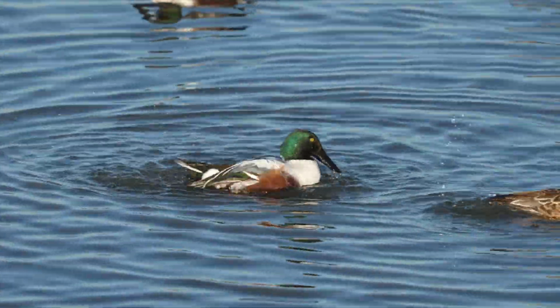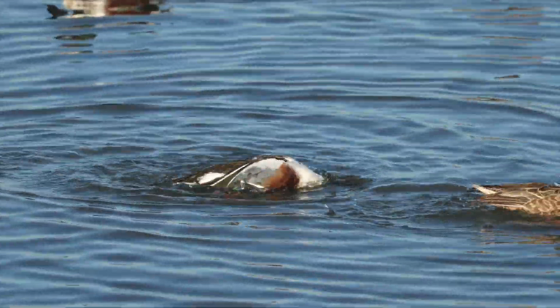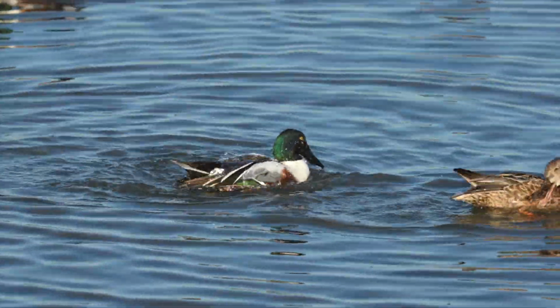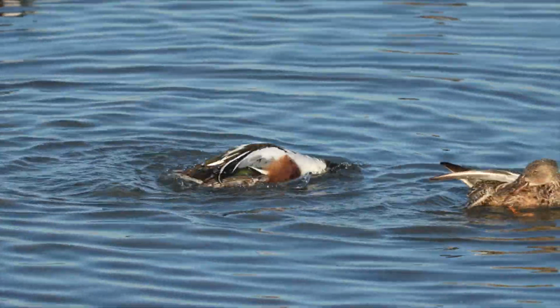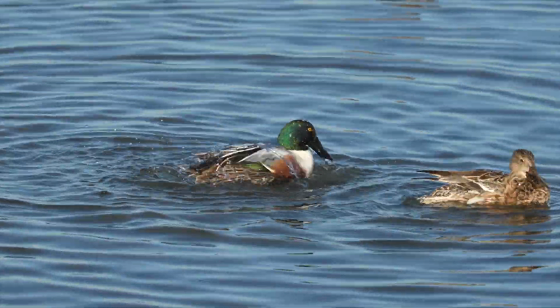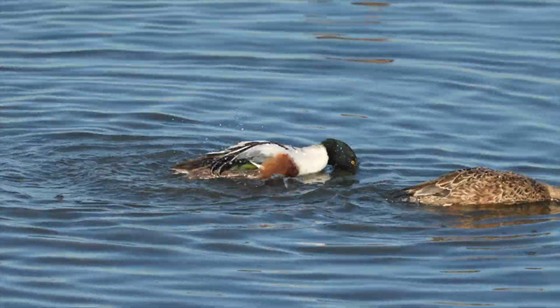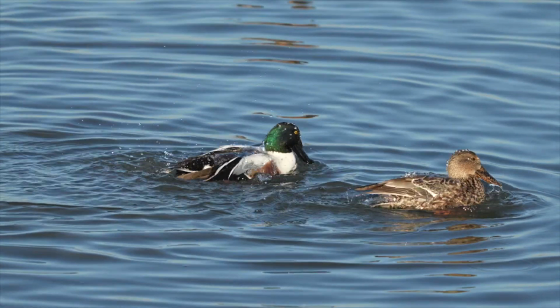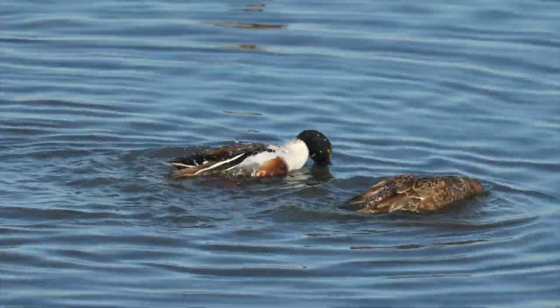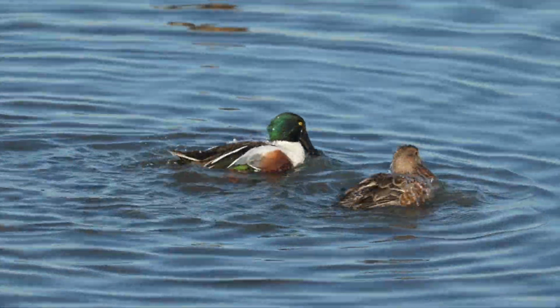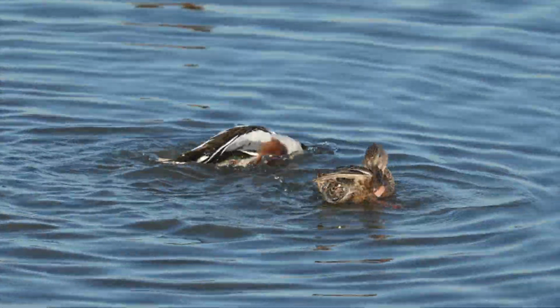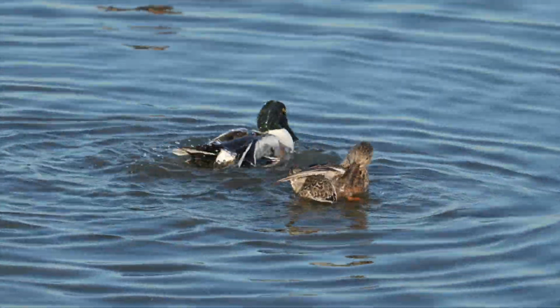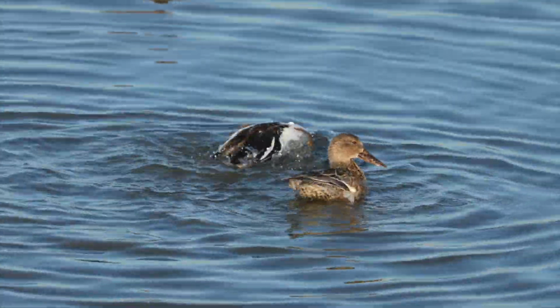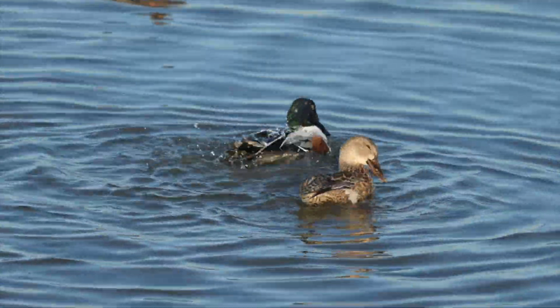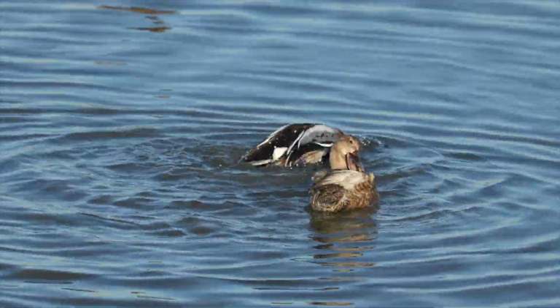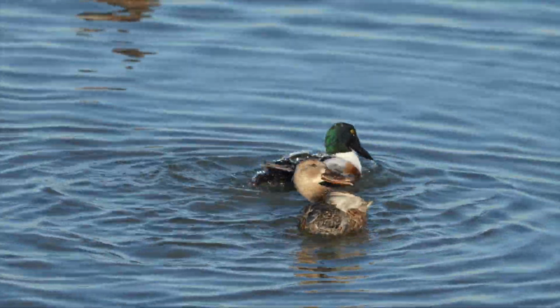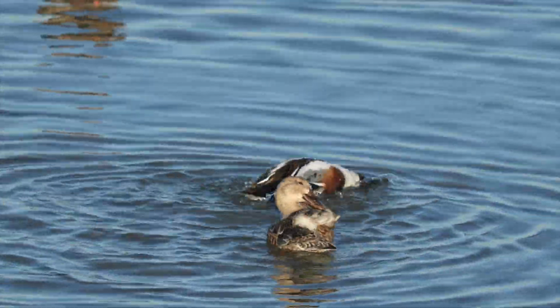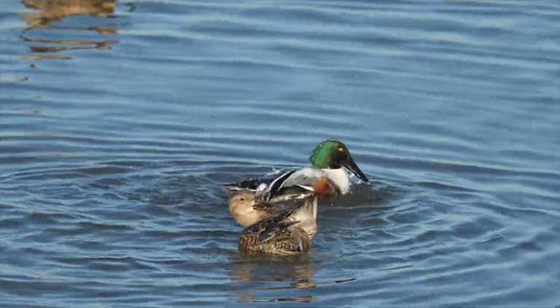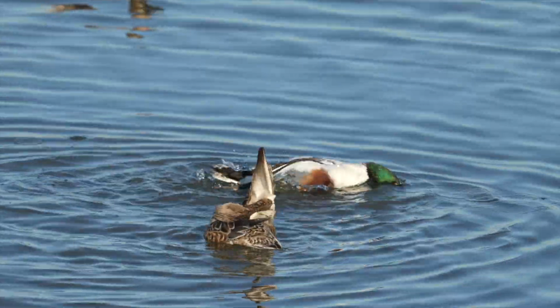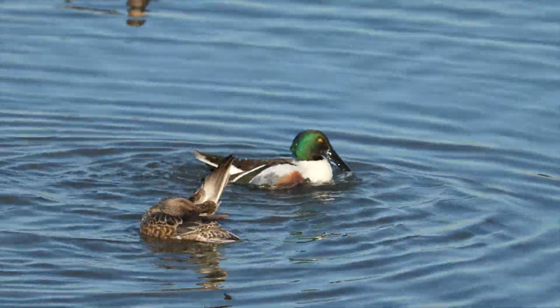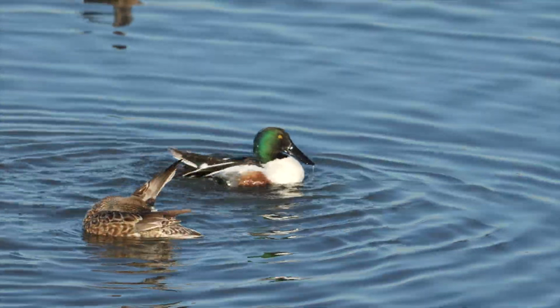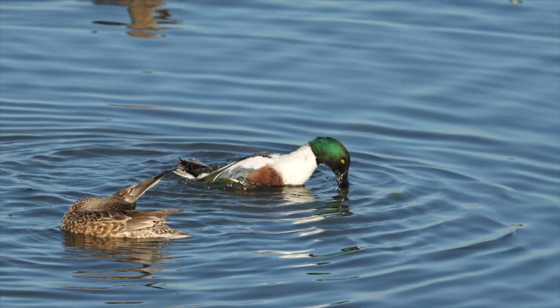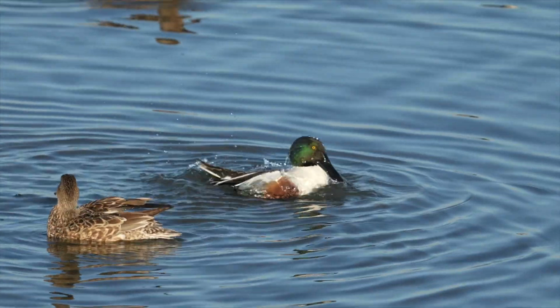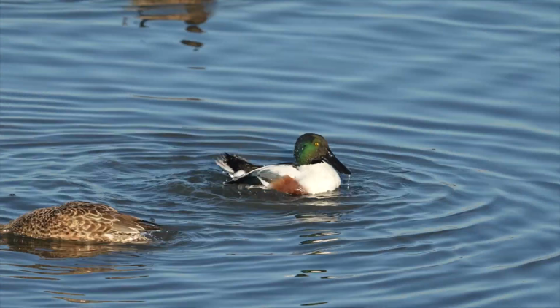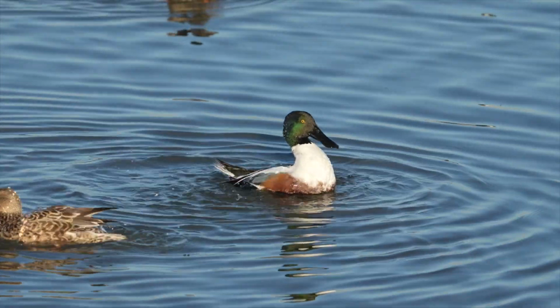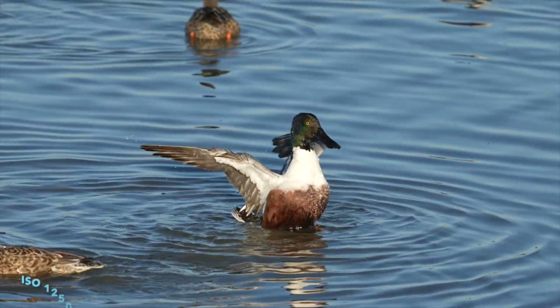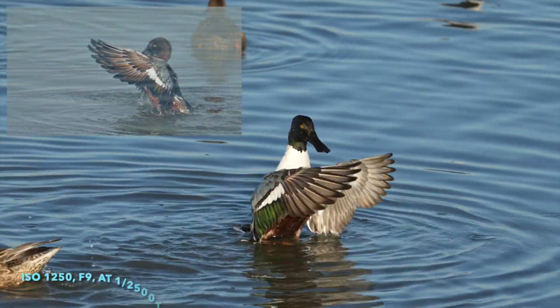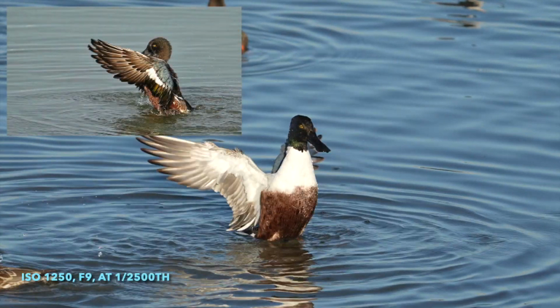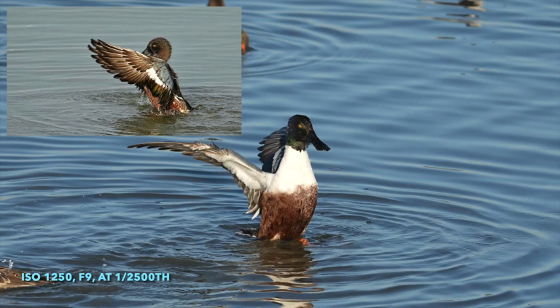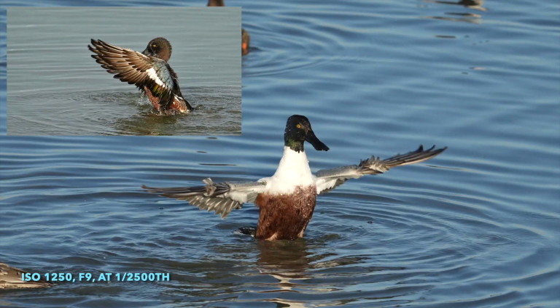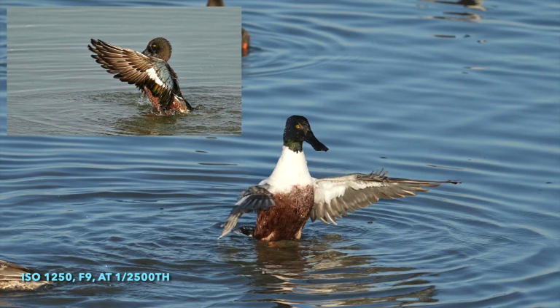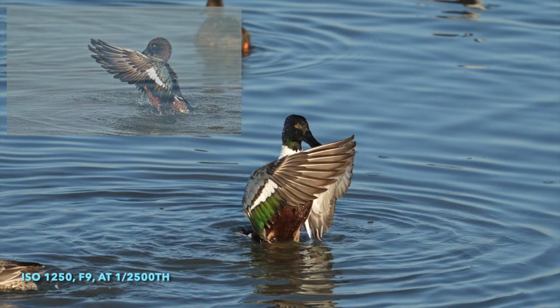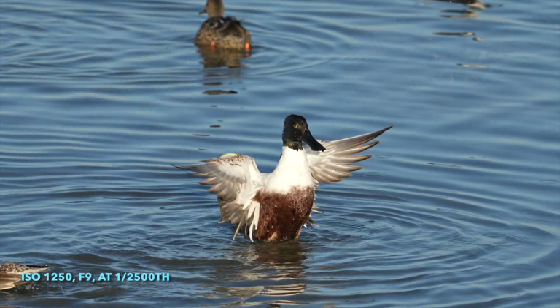As you can see, I'm shooting with a tripod, but a monopod works just as well. You're sometimes holding that camera for a long time waiting for them to just reach out and flap, flap, flap.